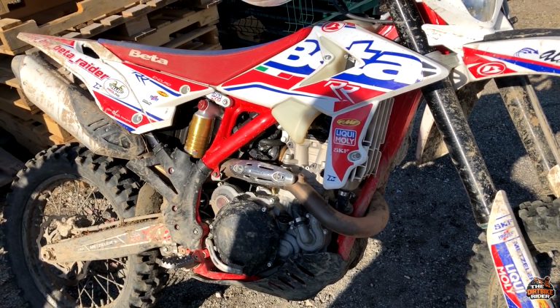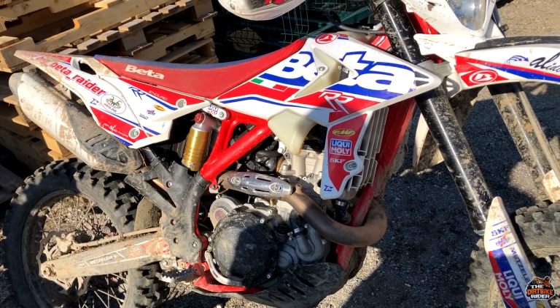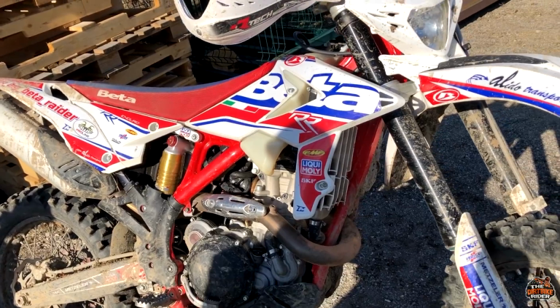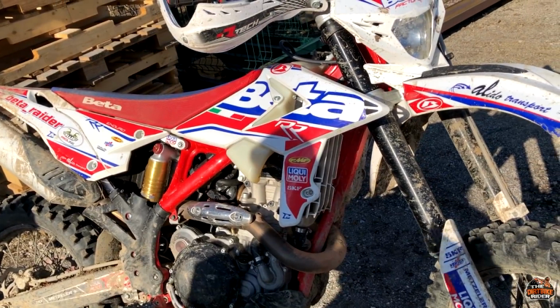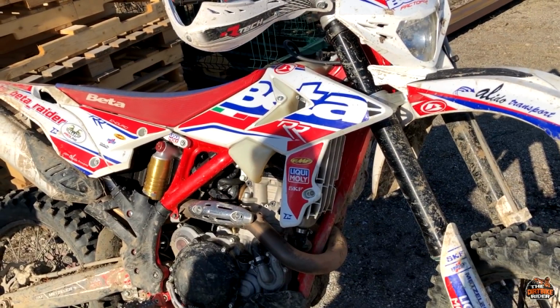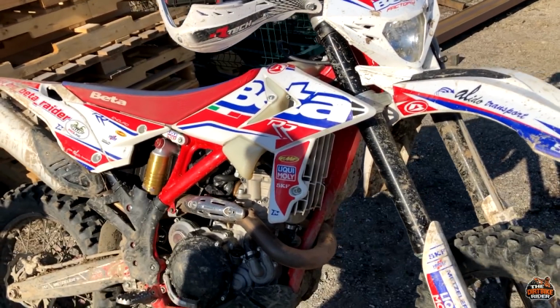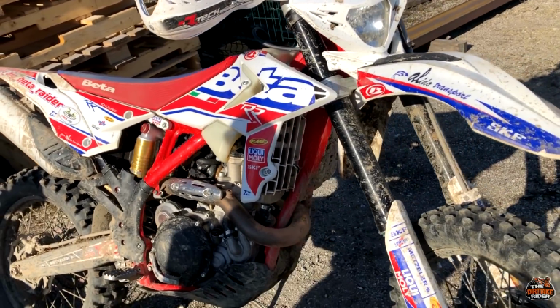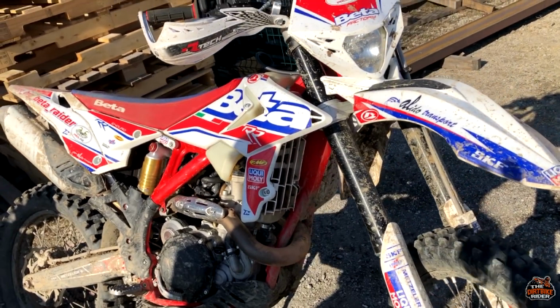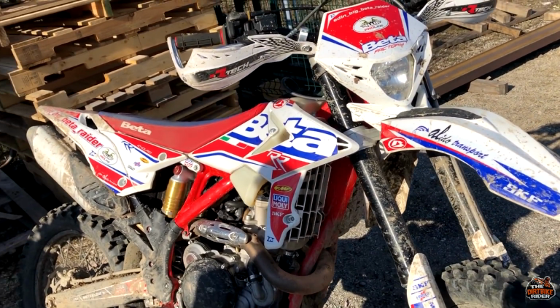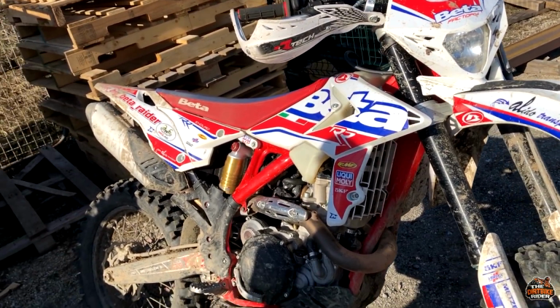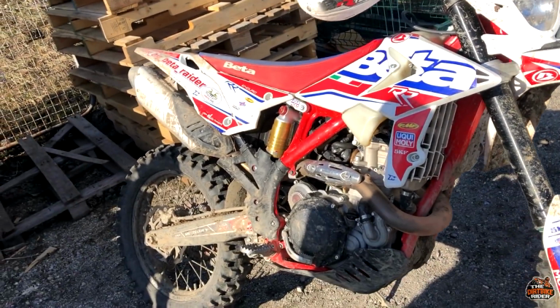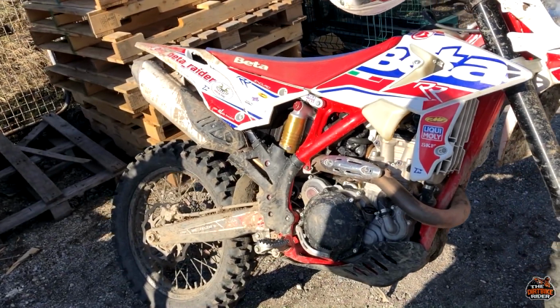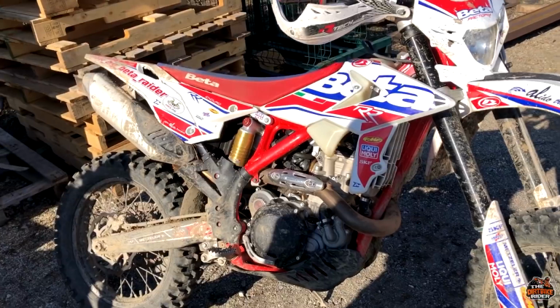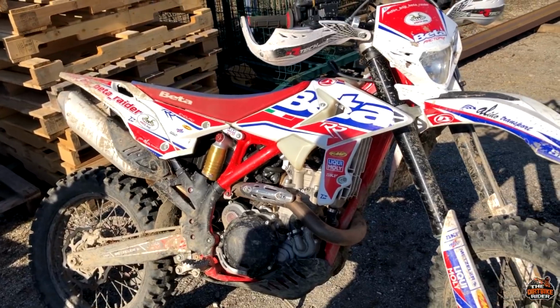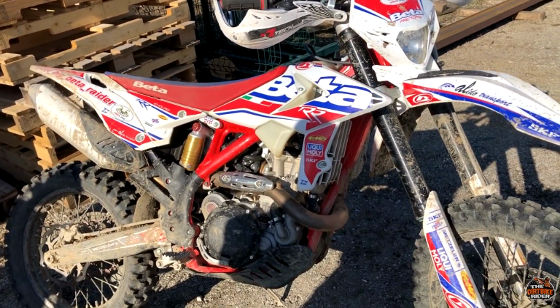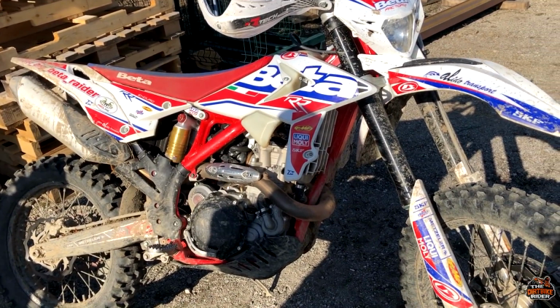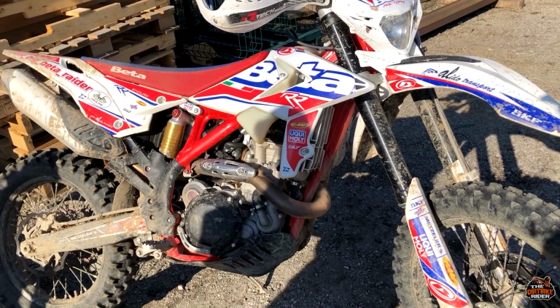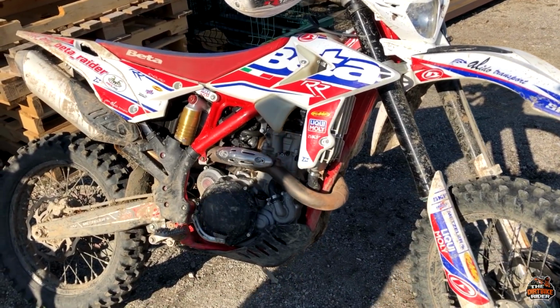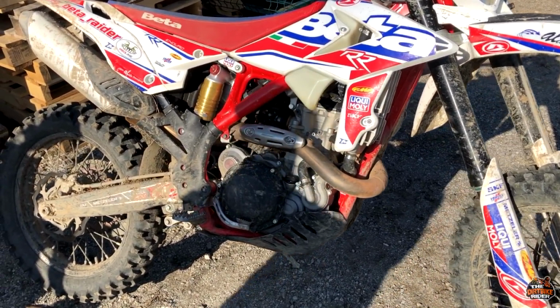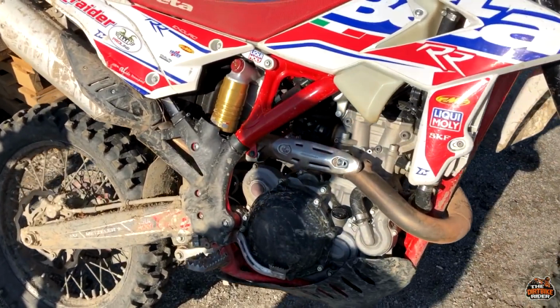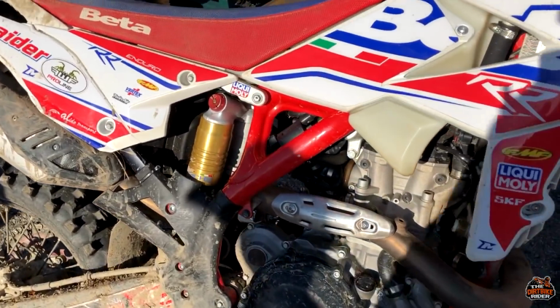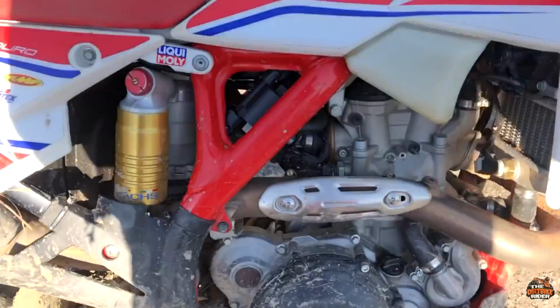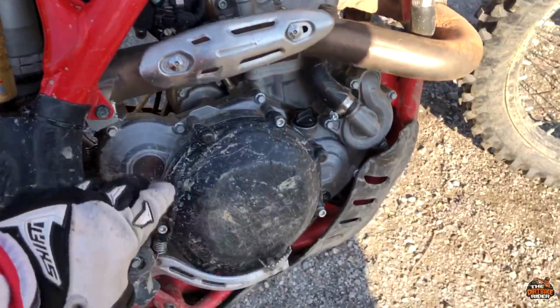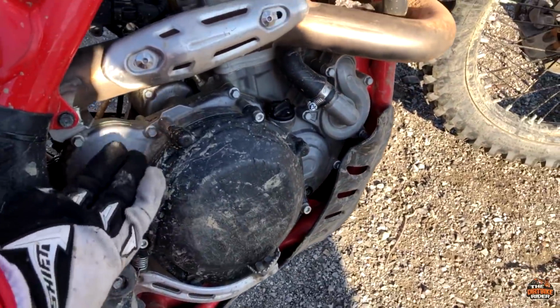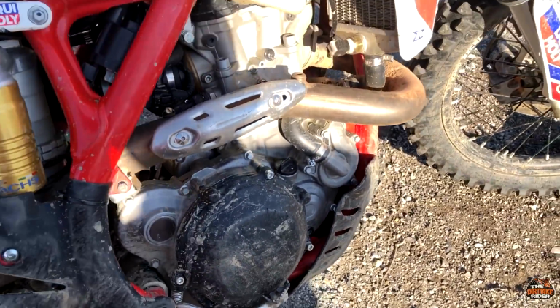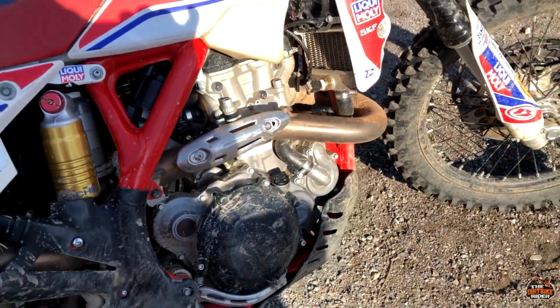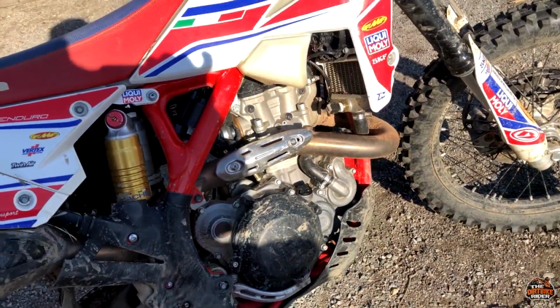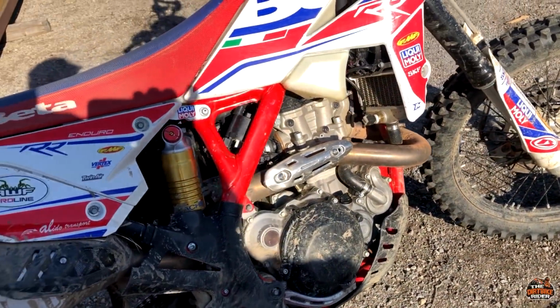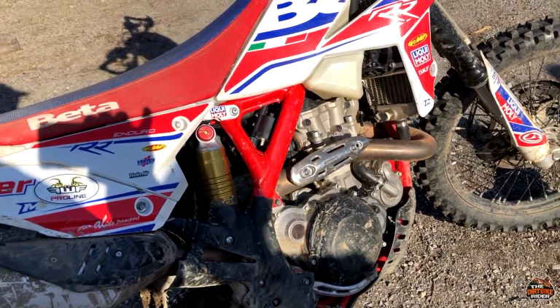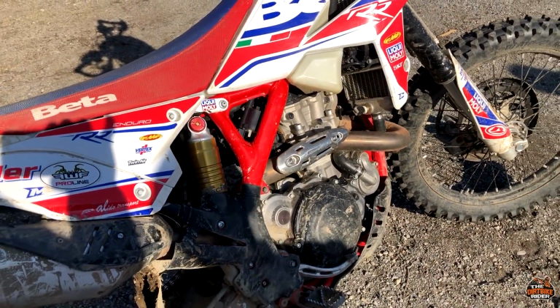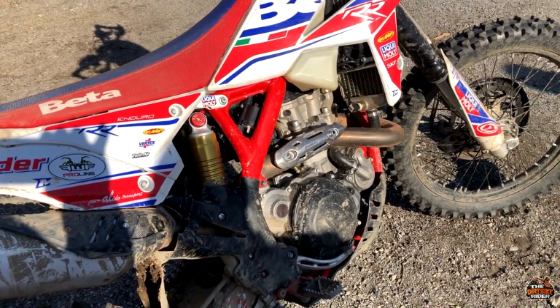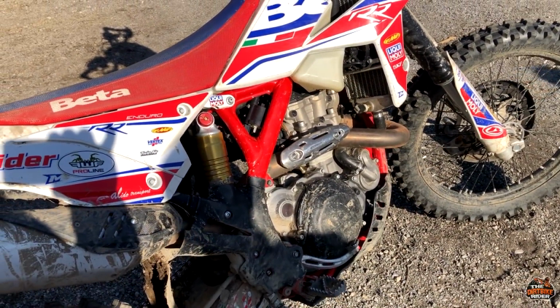Everything I bought has its own purpose — I didn't buy anything just because it looks pretty. There is no kickstarter at all; they said it's gonna work. So far it's working — we'll see at 100 to 200 hours how it's gonna work.